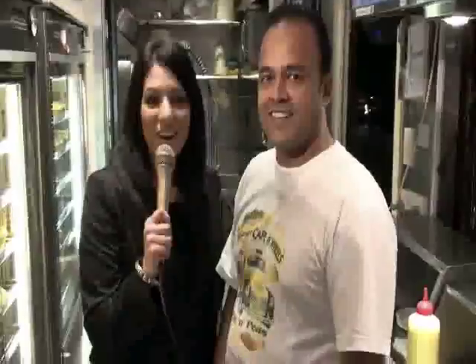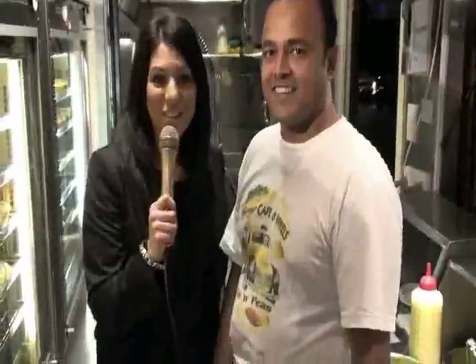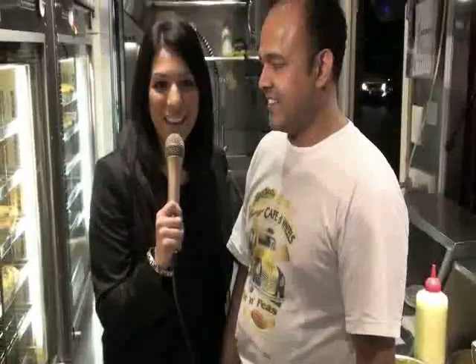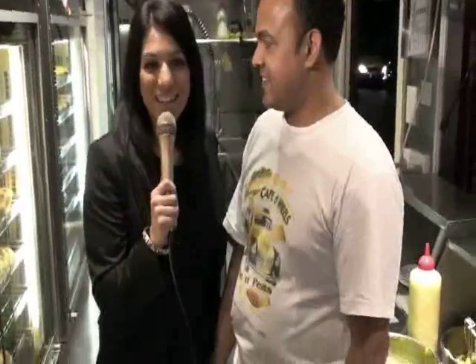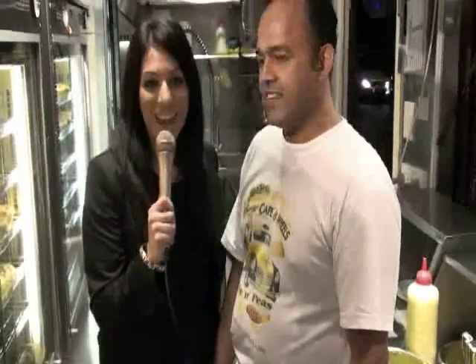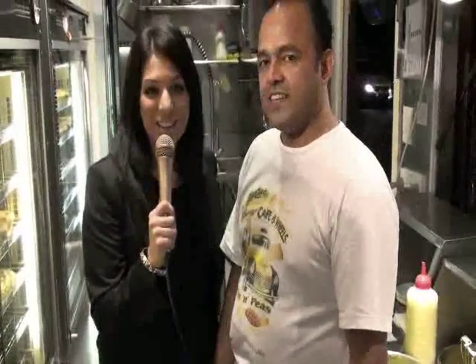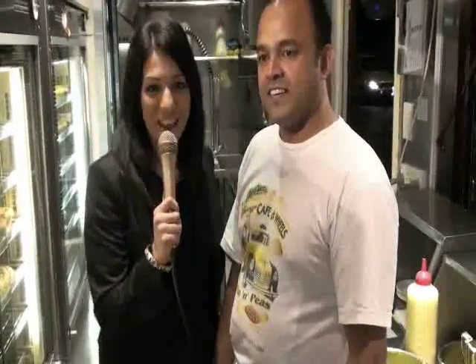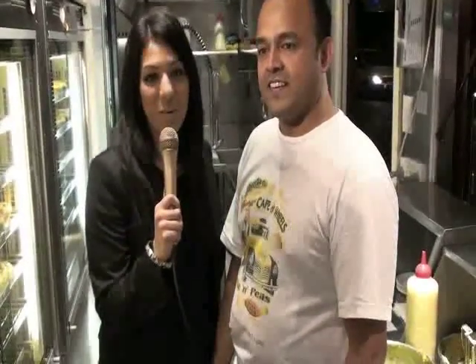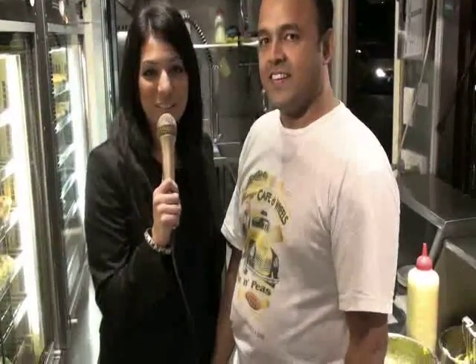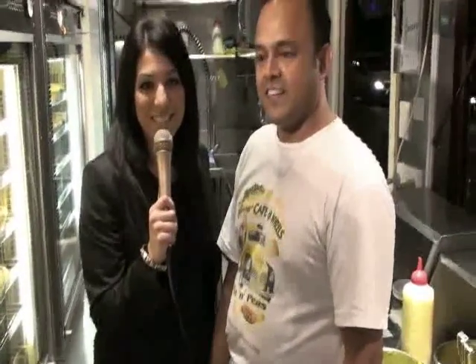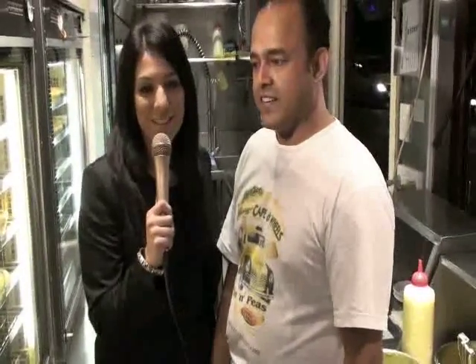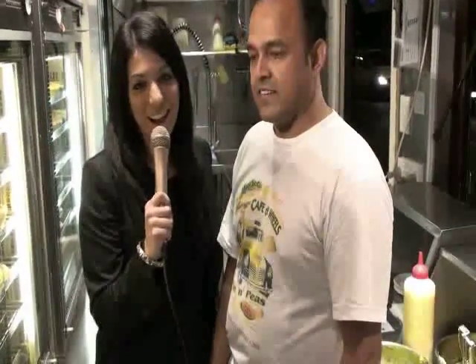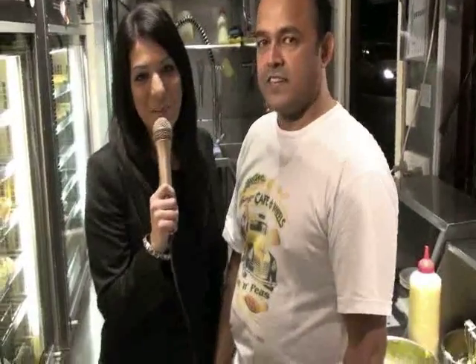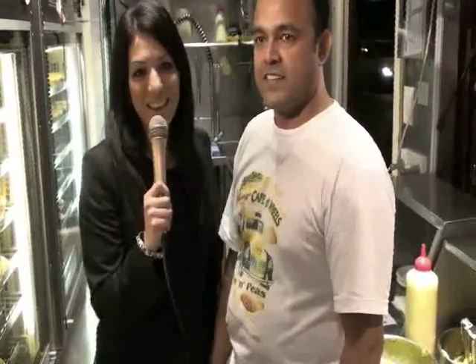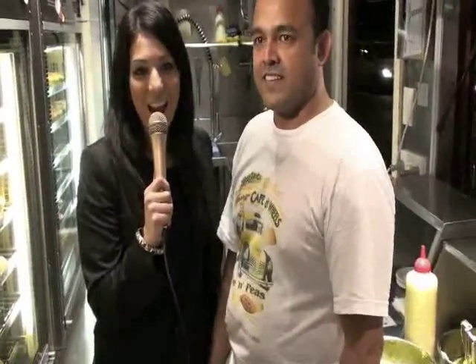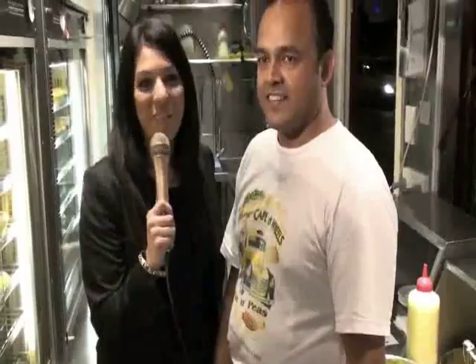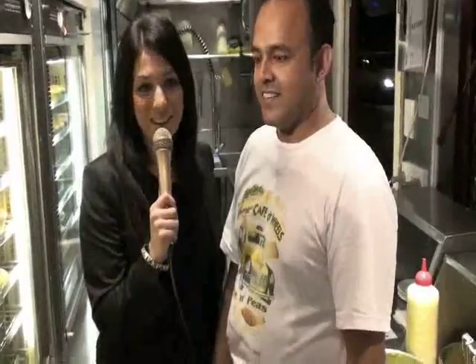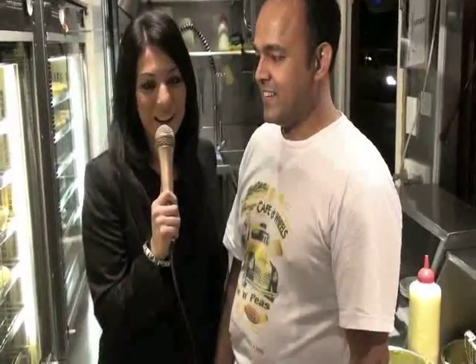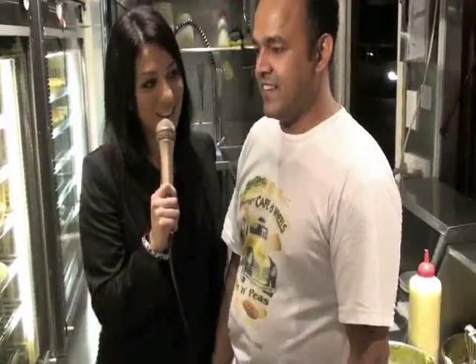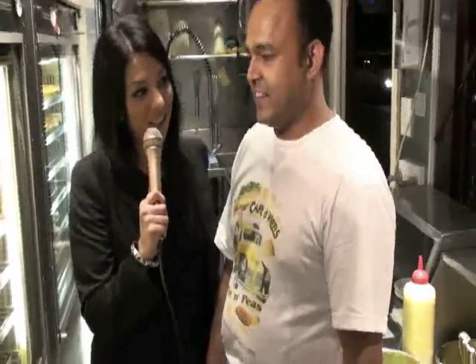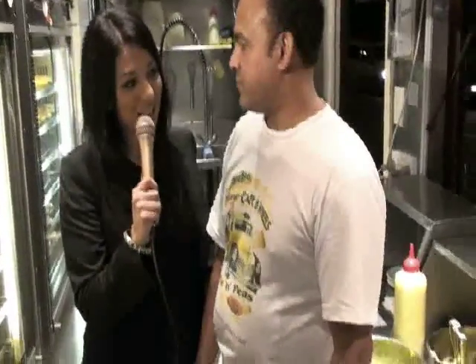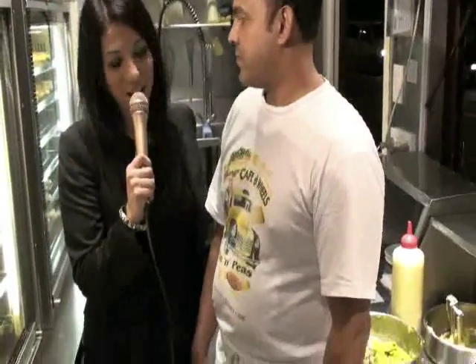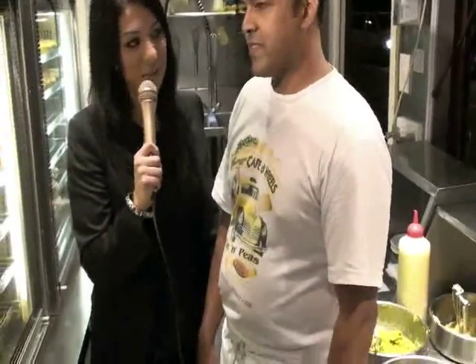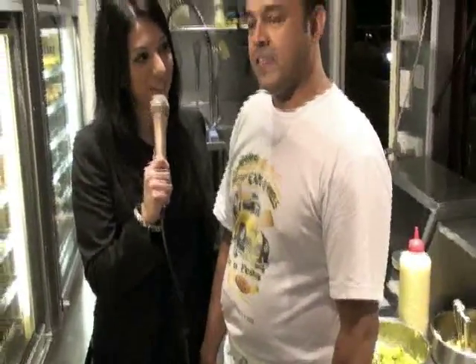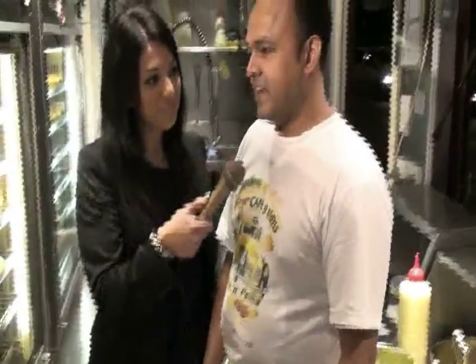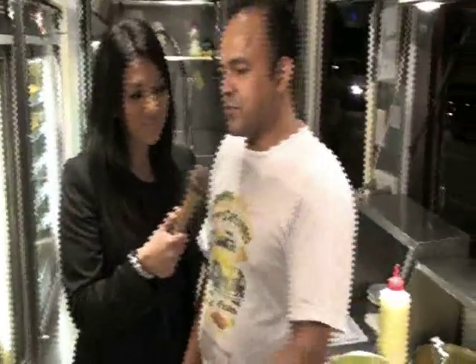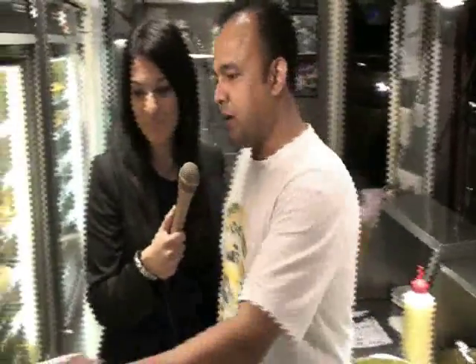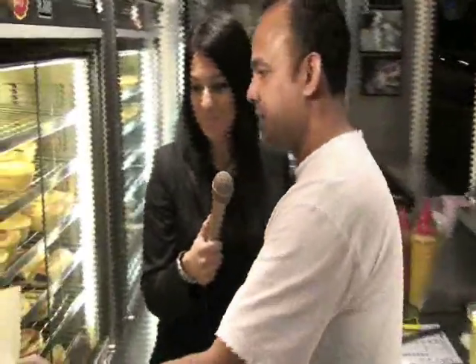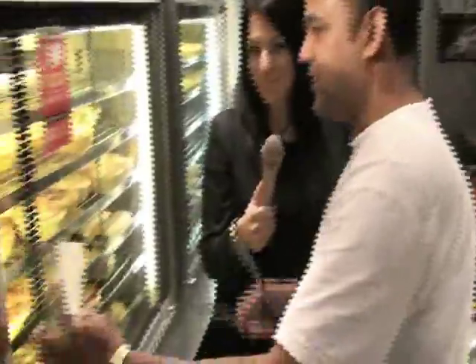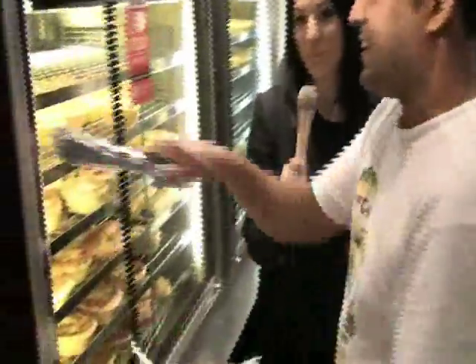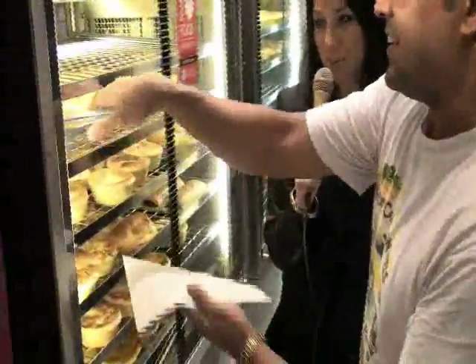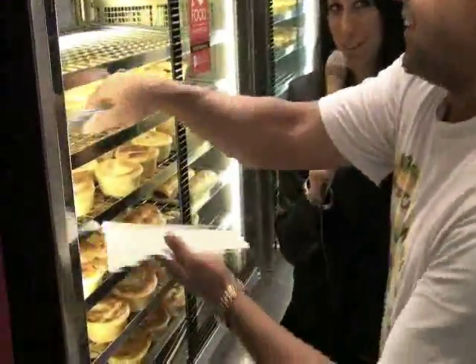All right, so we're here in Harry's van where Roland is going to take us through the art of making Harry's famous tiger pie. Roland, how do we go about it? We just grab a pie from the oven.